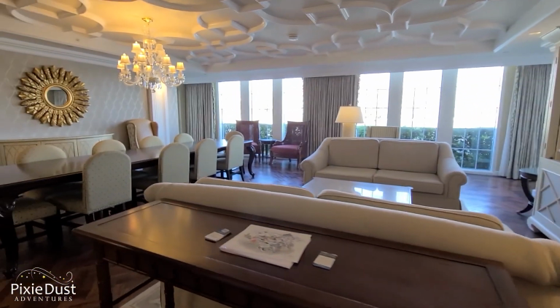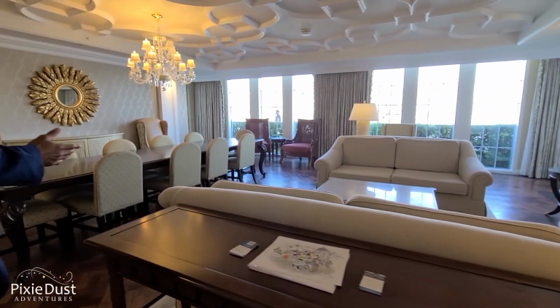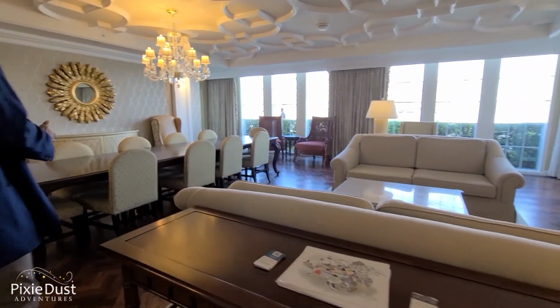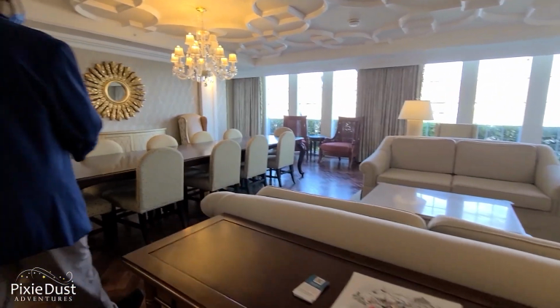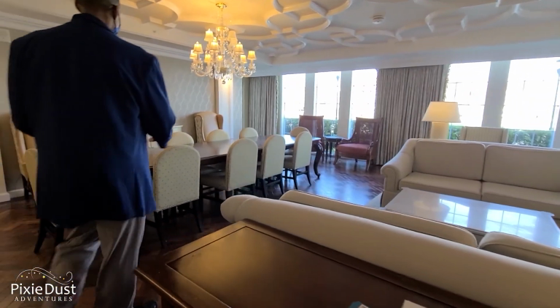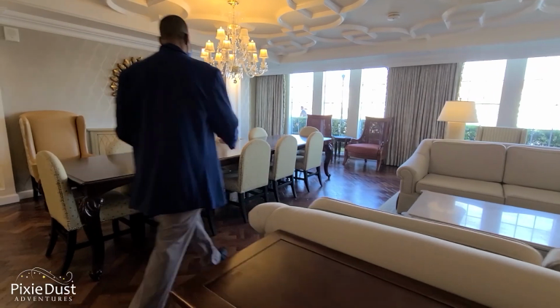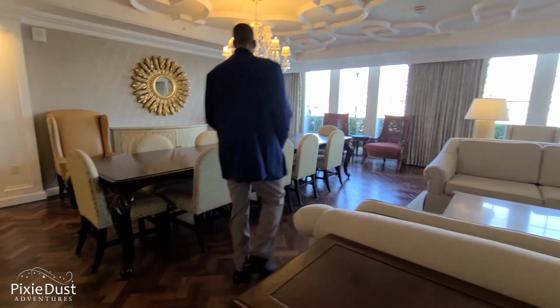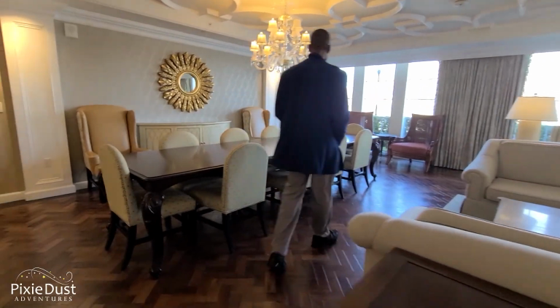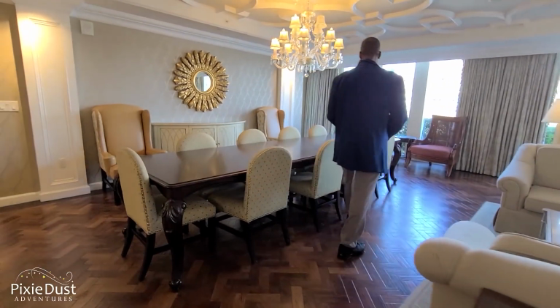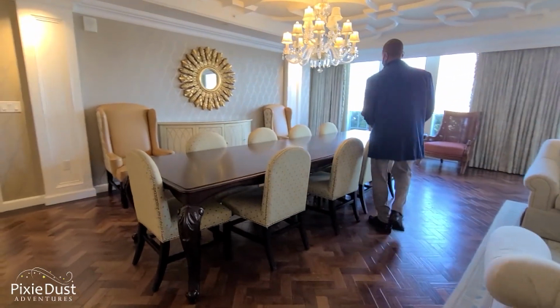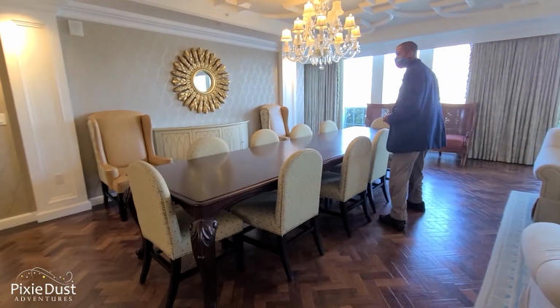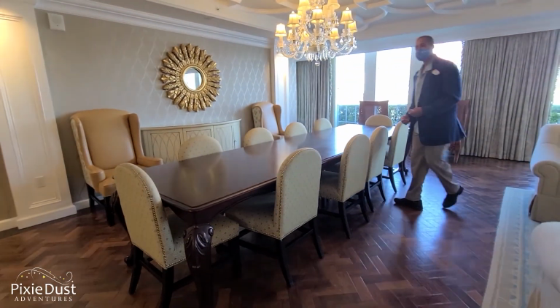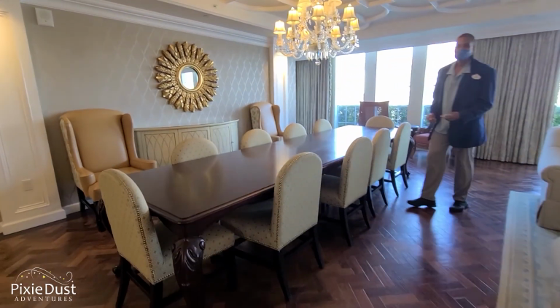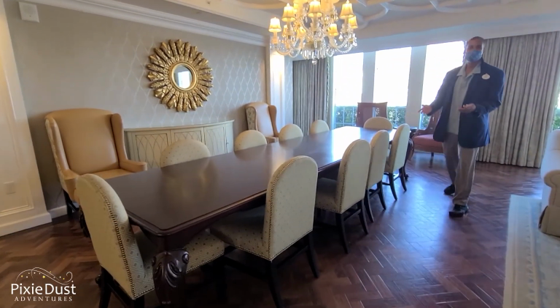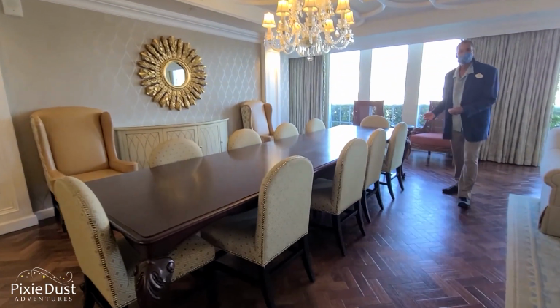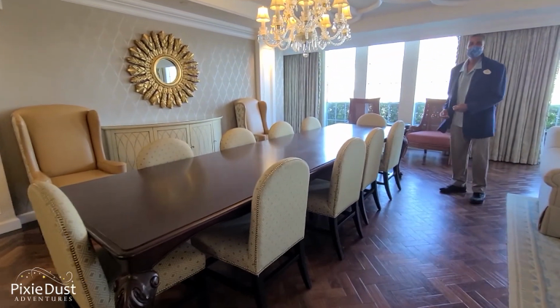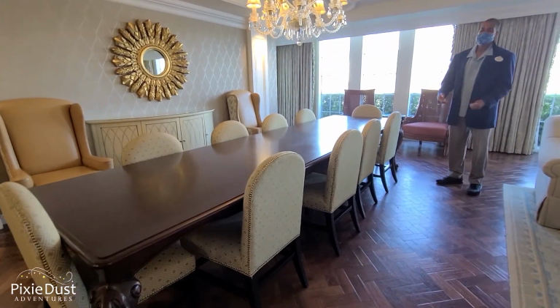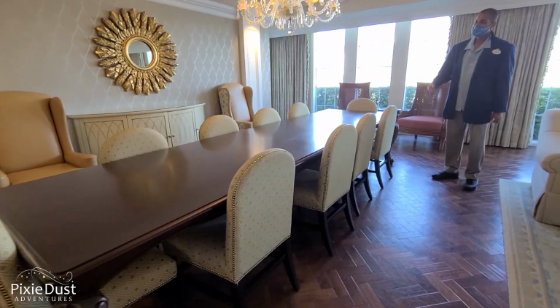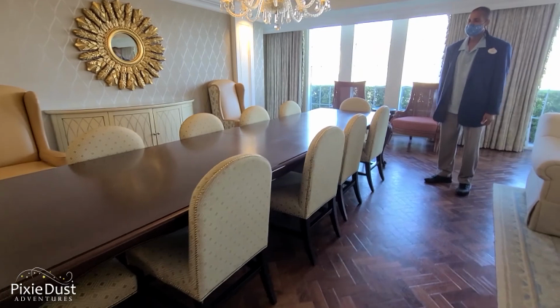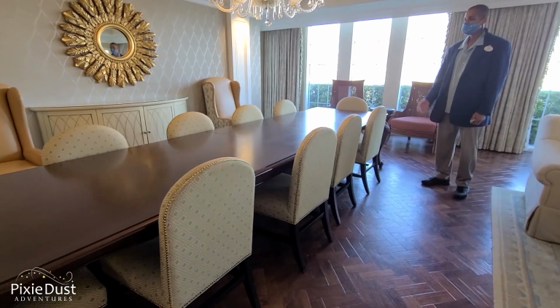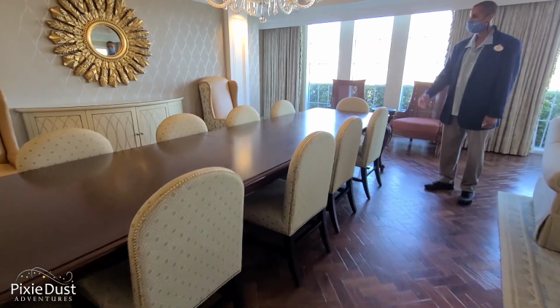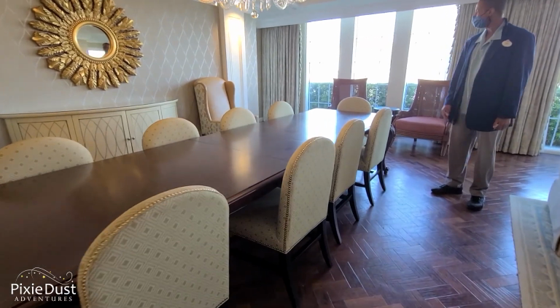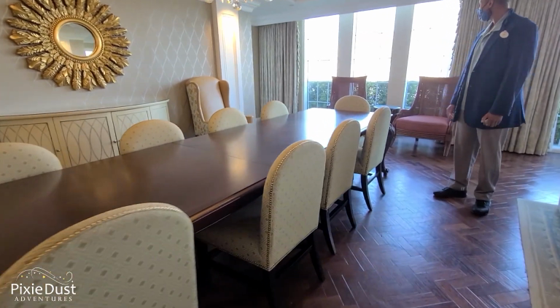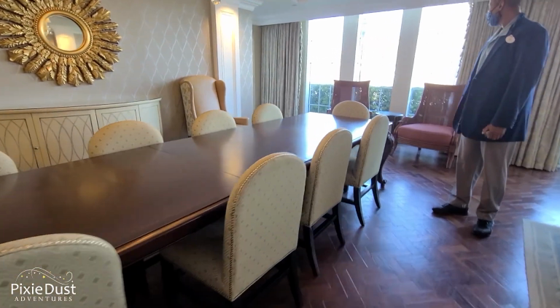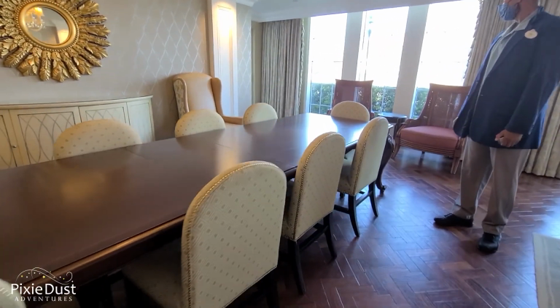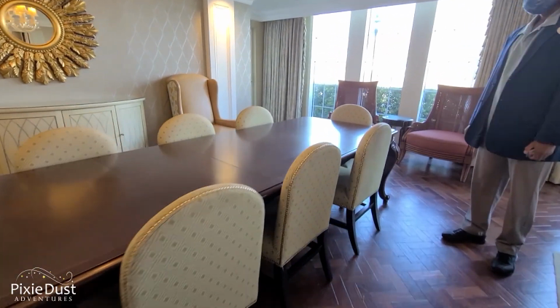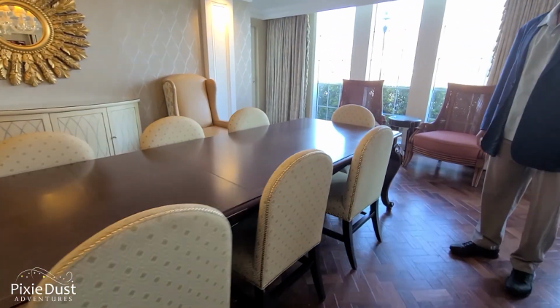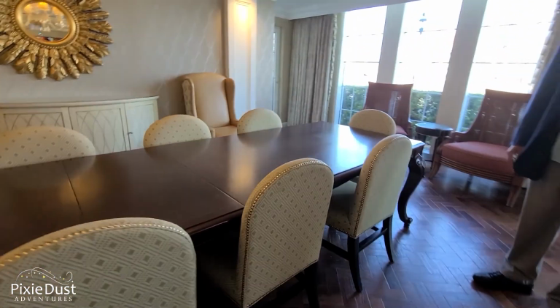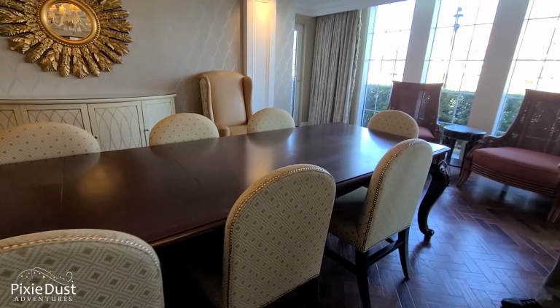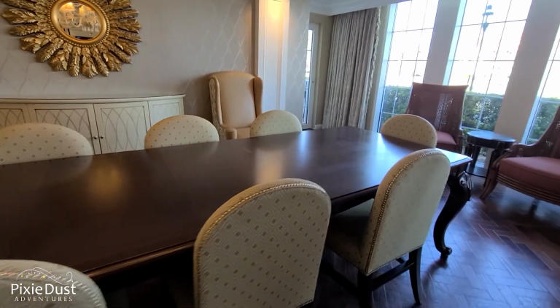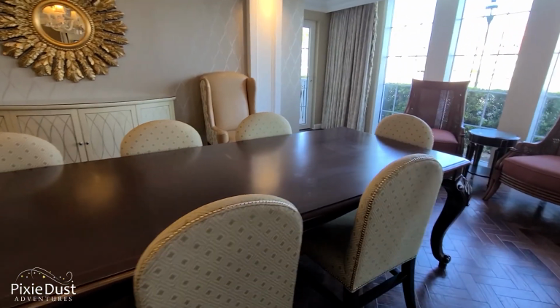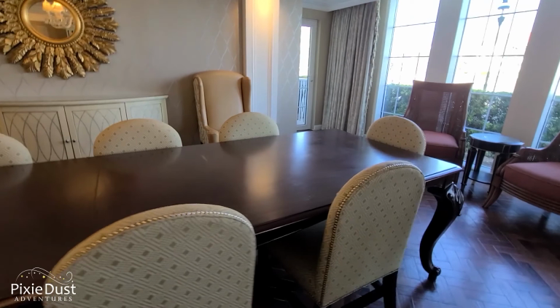This is a dining room table set for a pretty large feast. You're going to have some really nice holiday meals. How many seats? Ten people. That's it — oh my goodness.